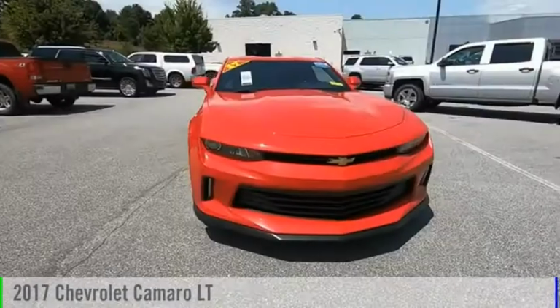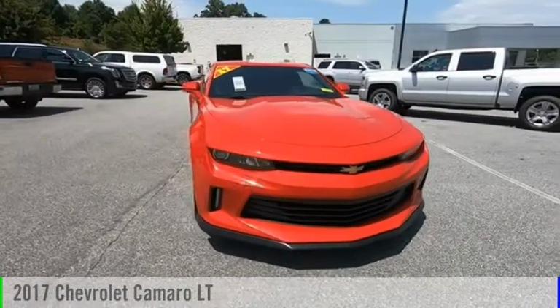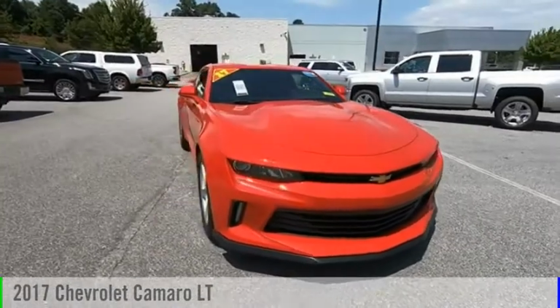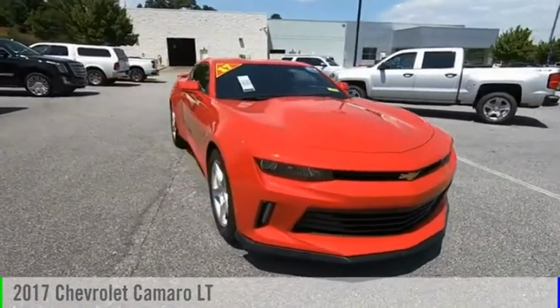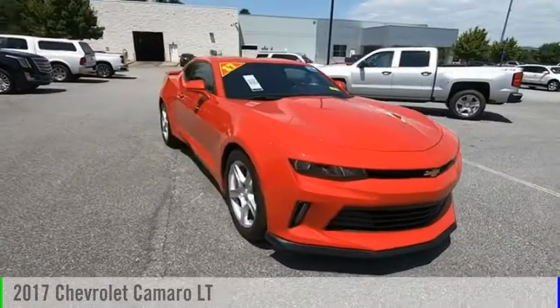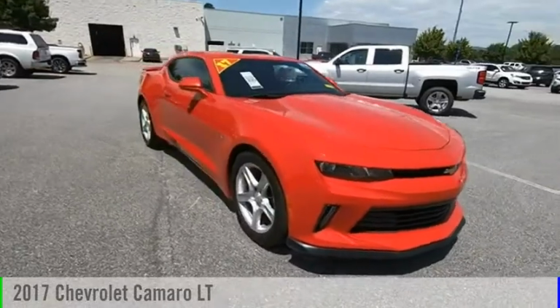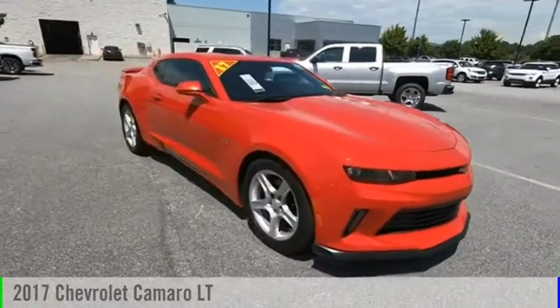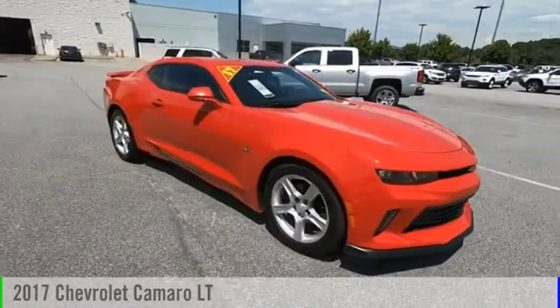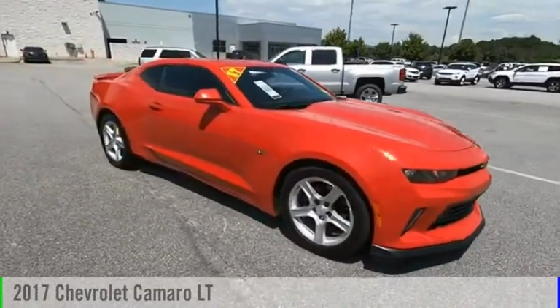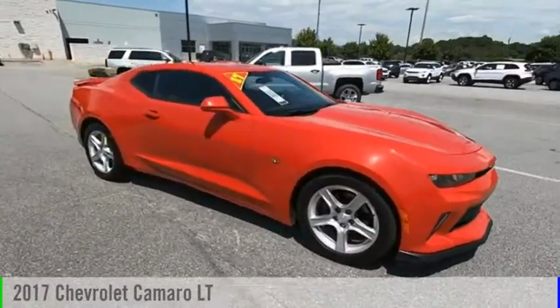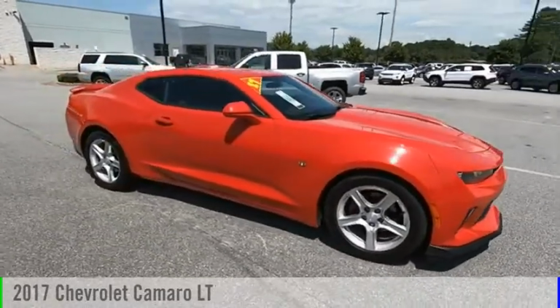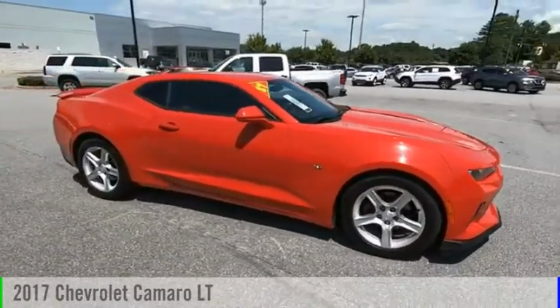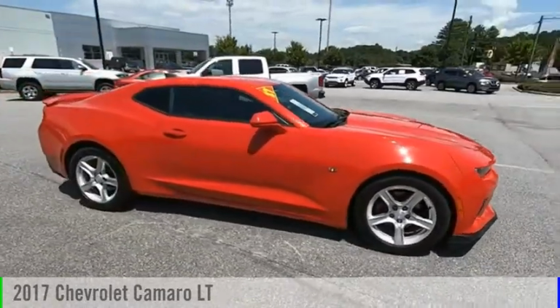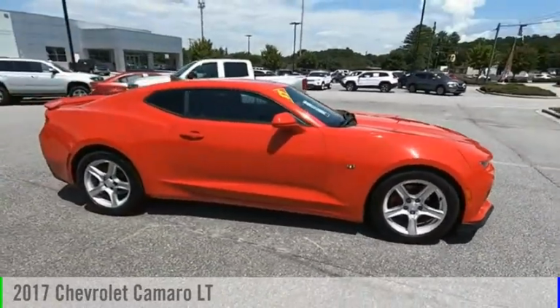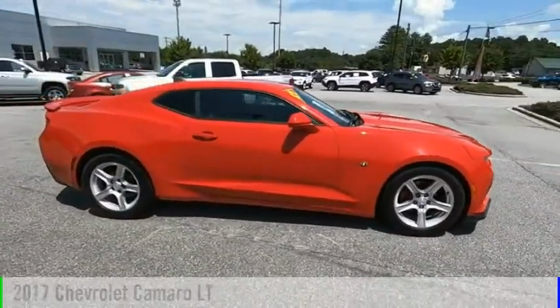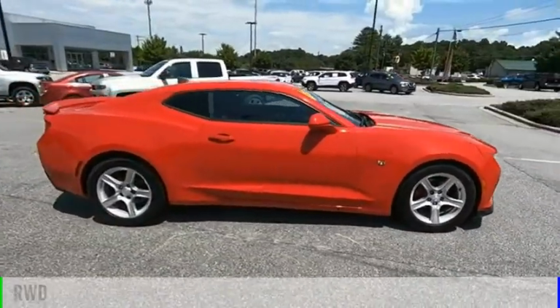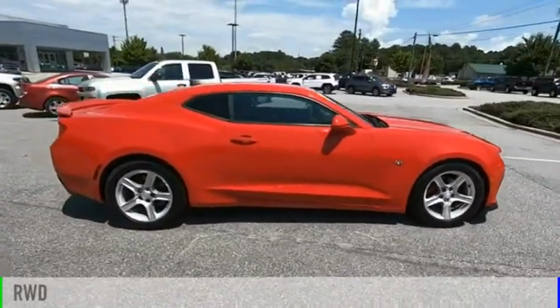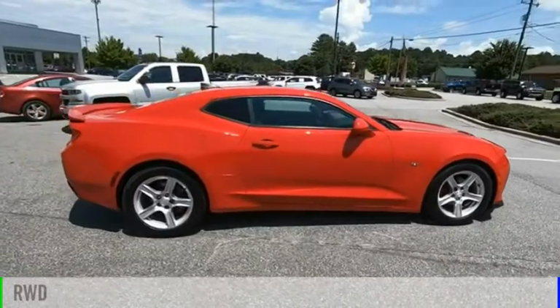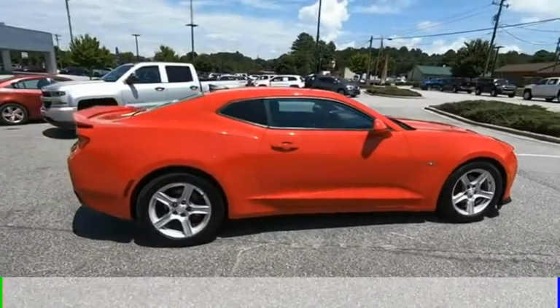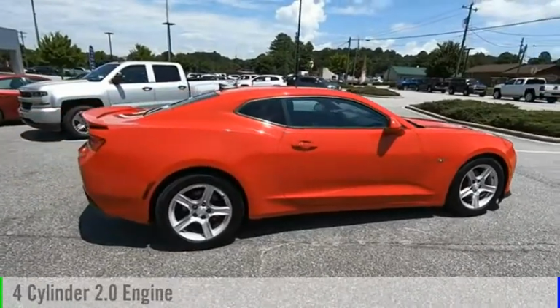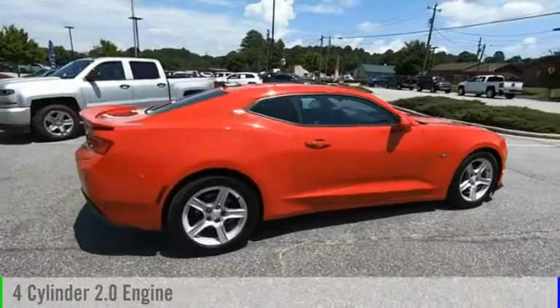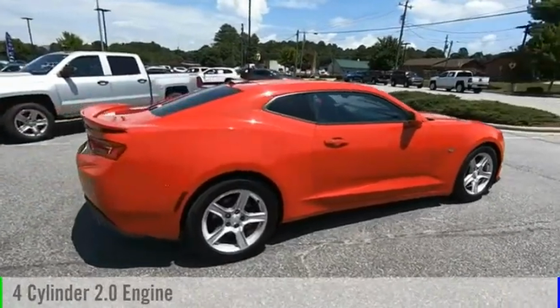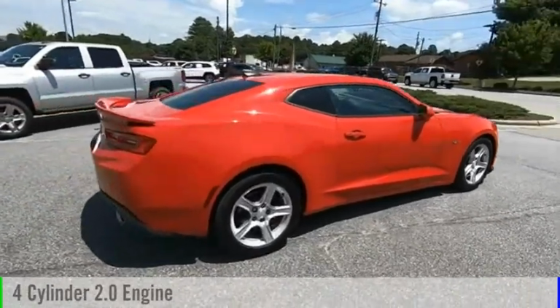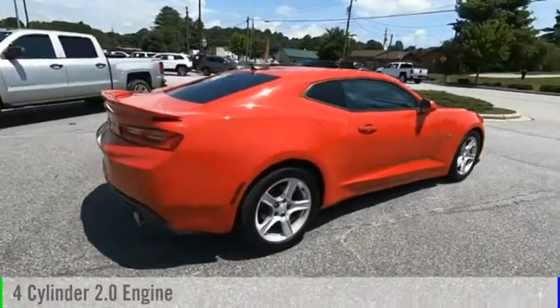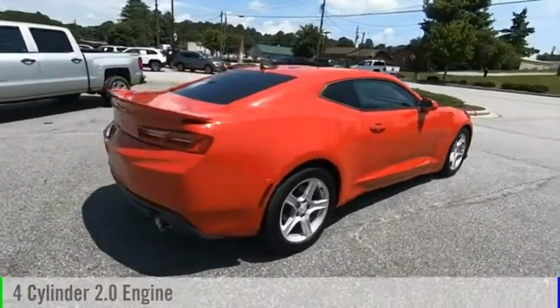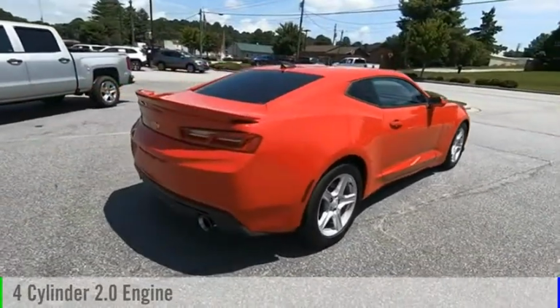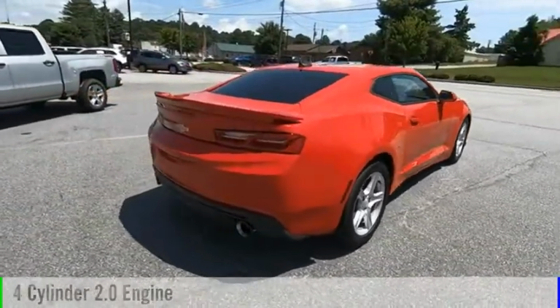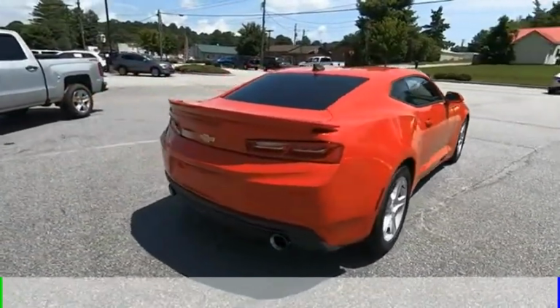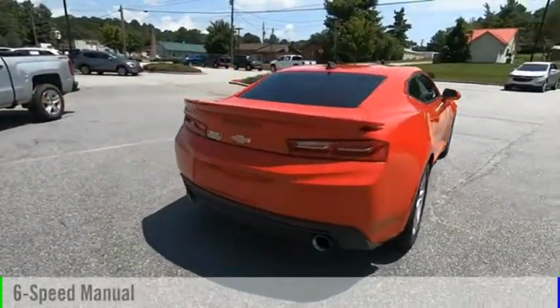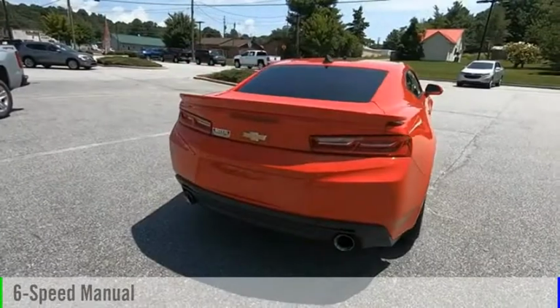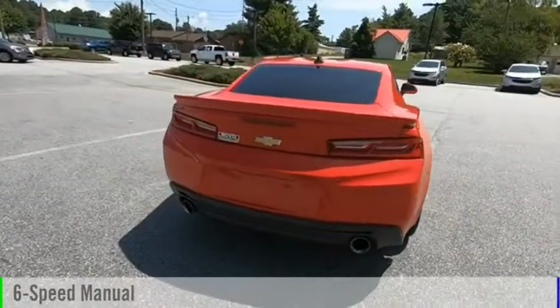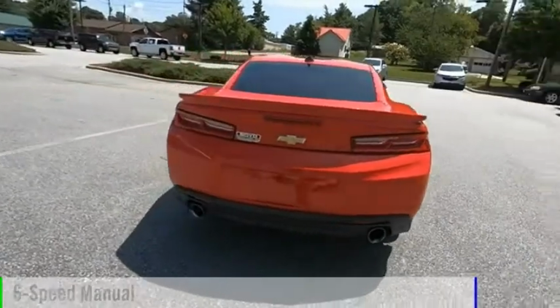Make a great choice today with the 2017 Camaro. This vehicle is powered by a rear-wheel drive, 4-cylinder, 2.0-liter engine, and comes with a 6-speed manual transmission.